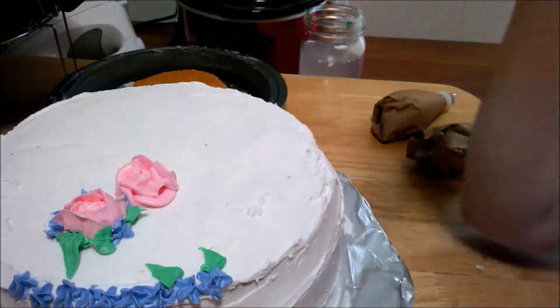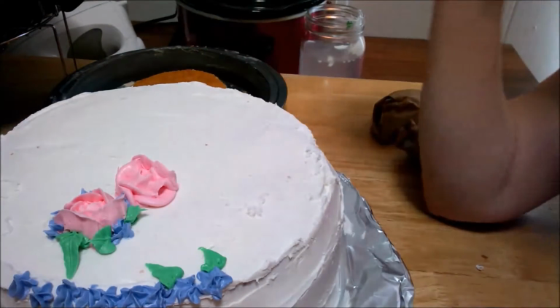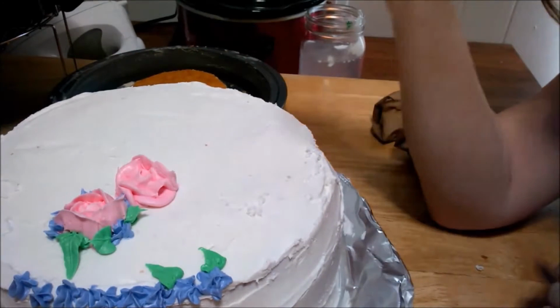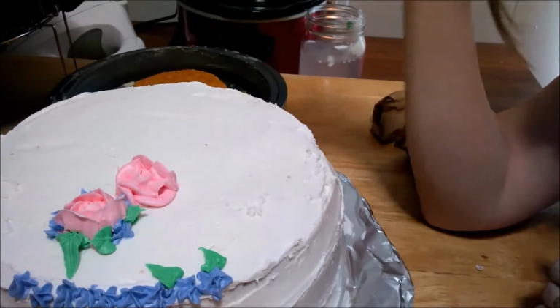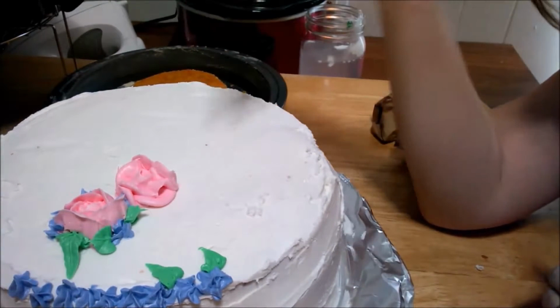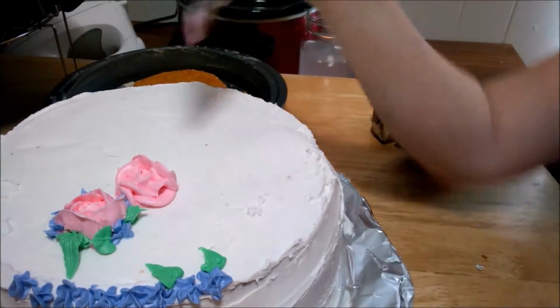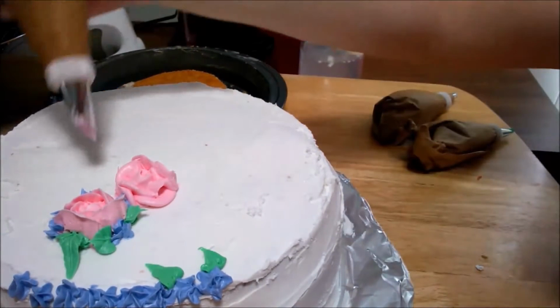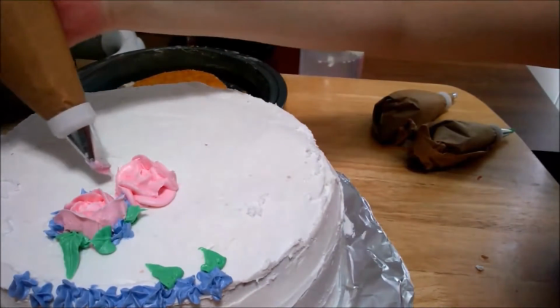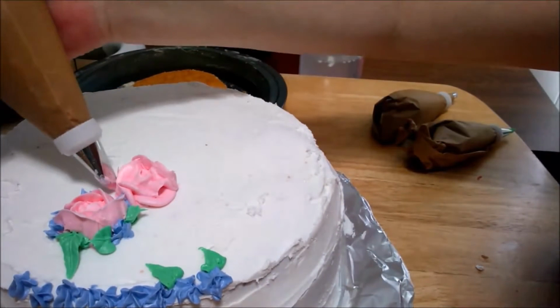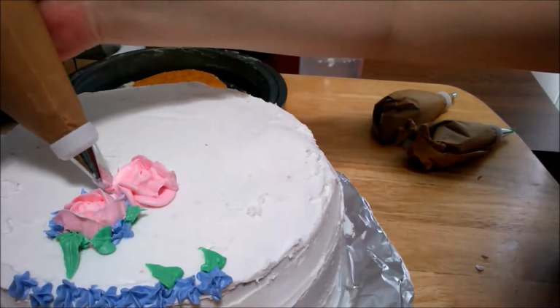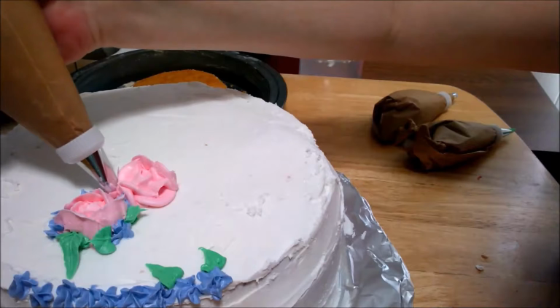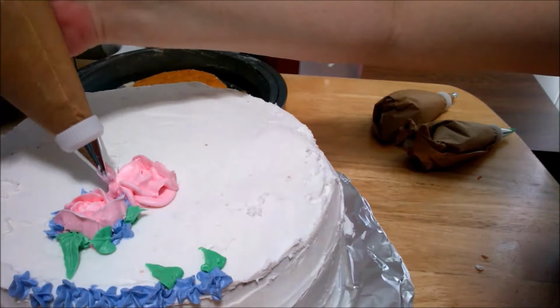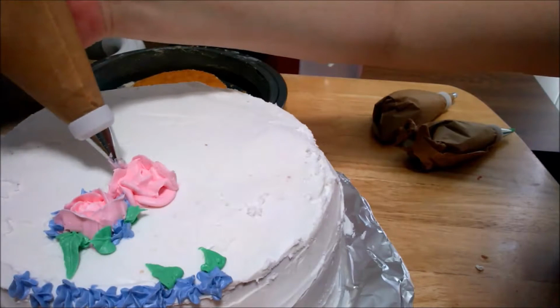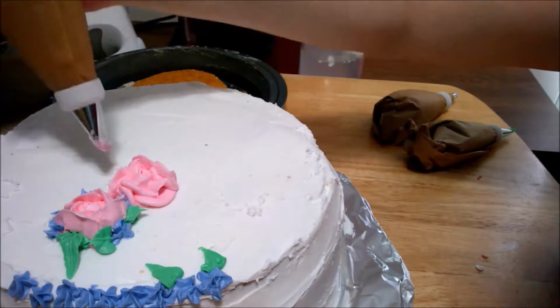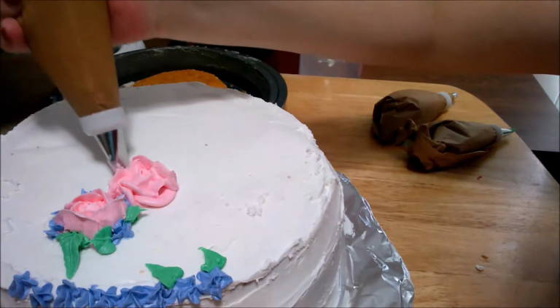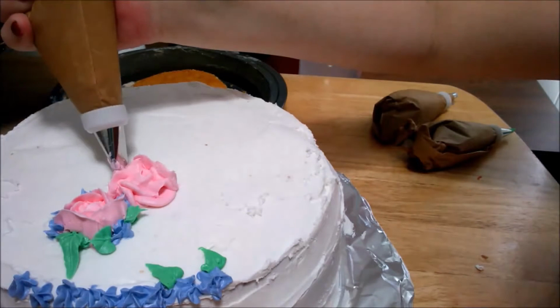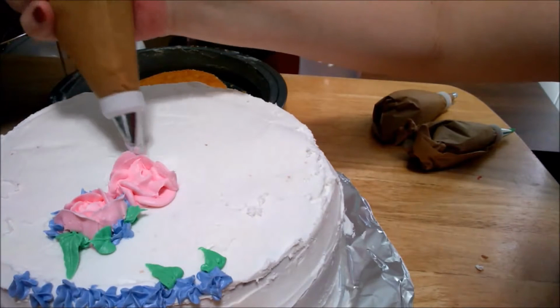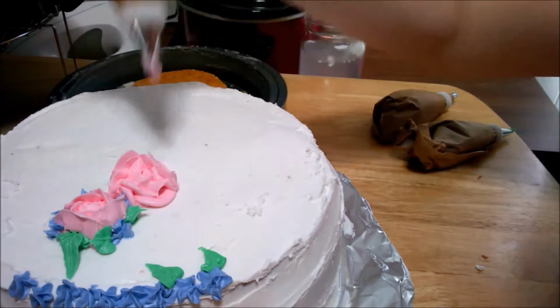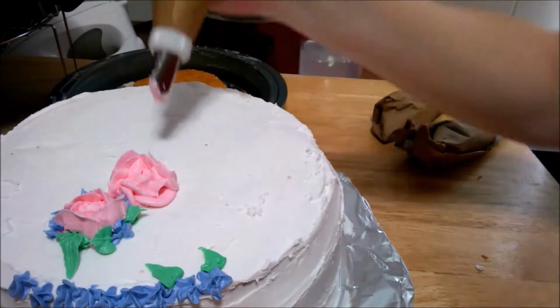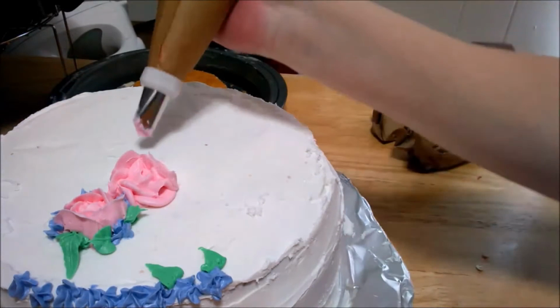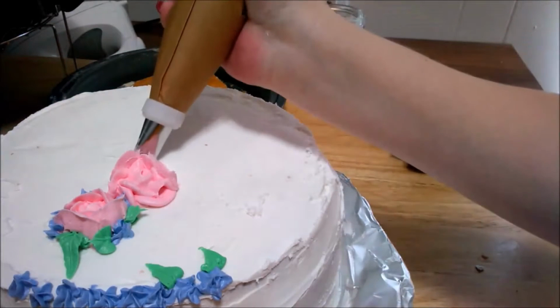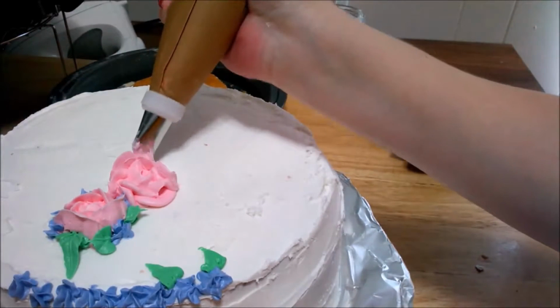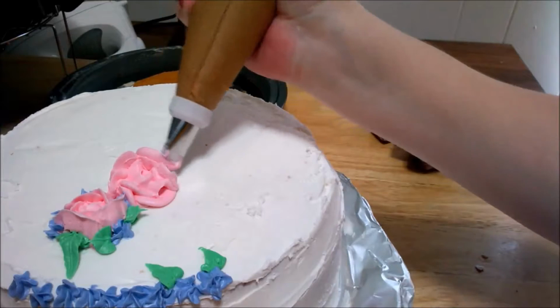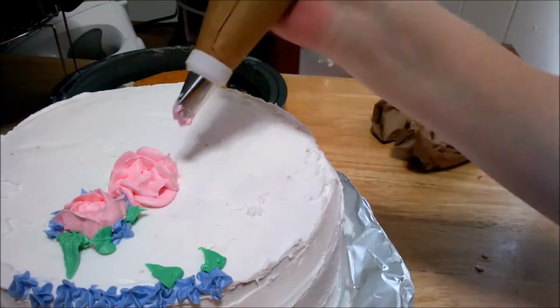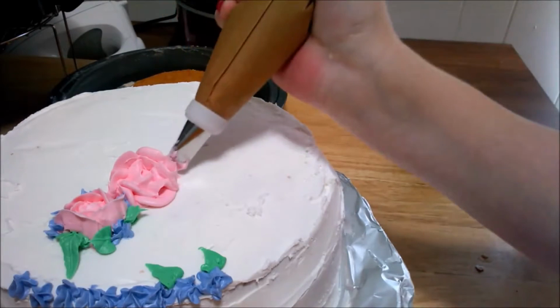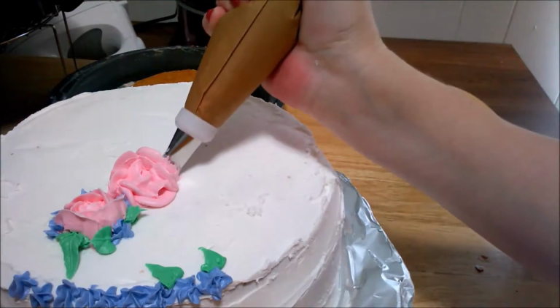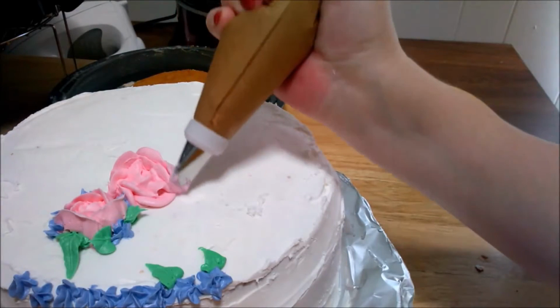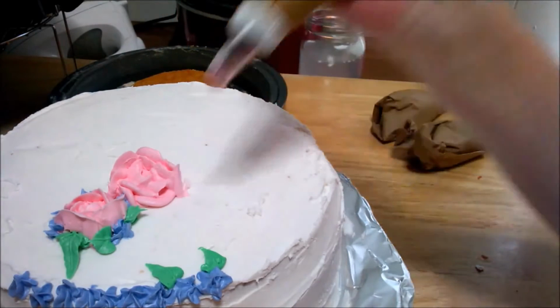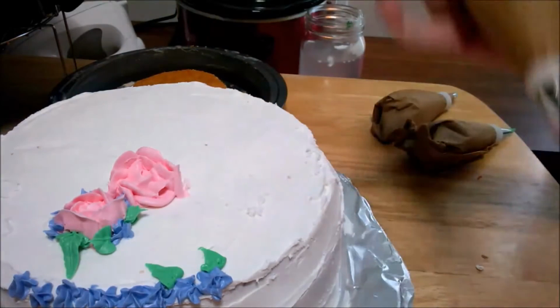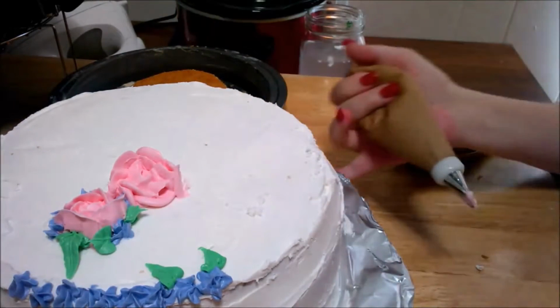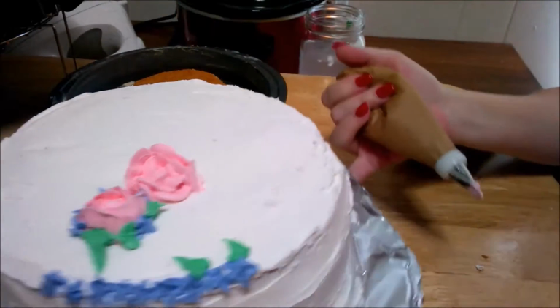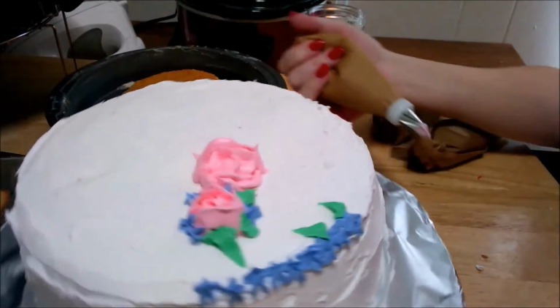You can let your frosting get a little colder by throwing it in the fridge for five minutes if you want, or however long you want. Decorating on the cake is much faster.